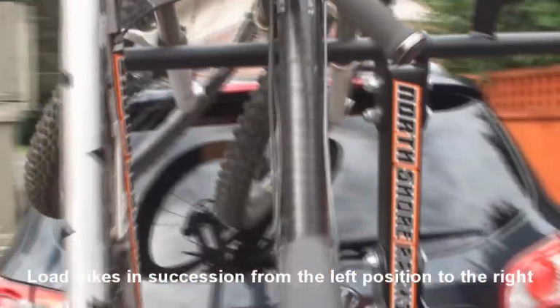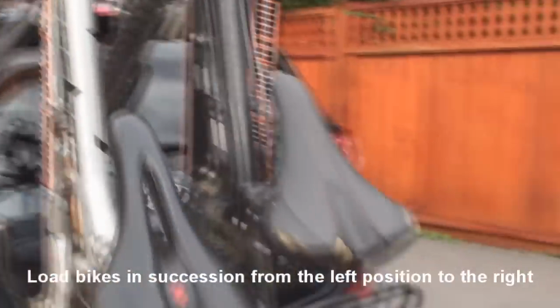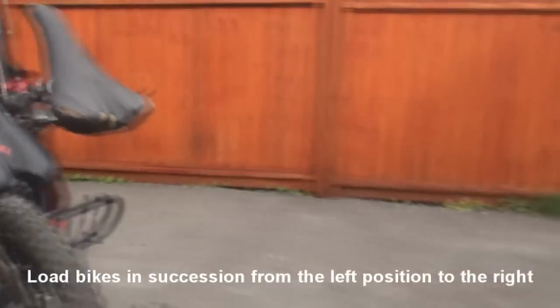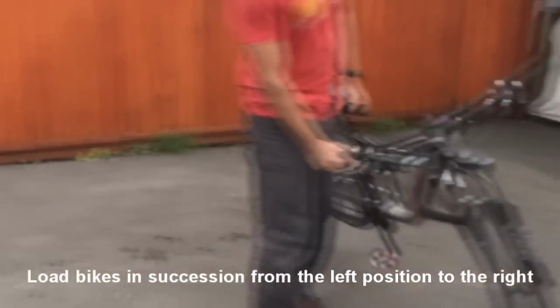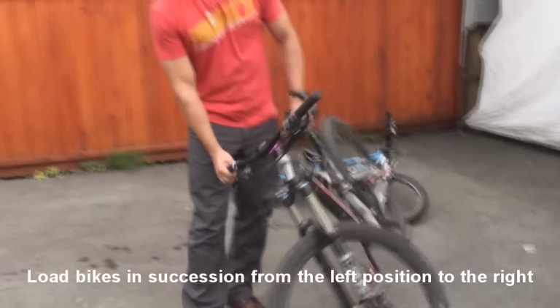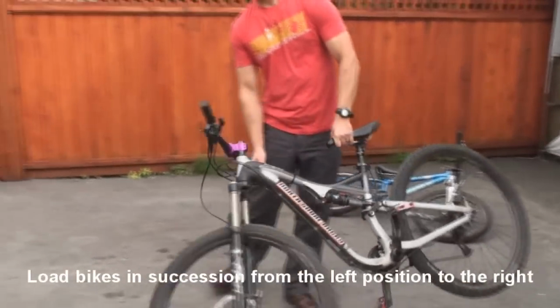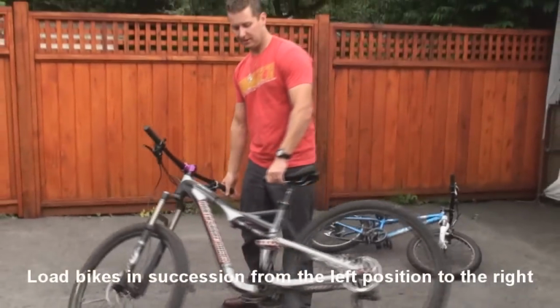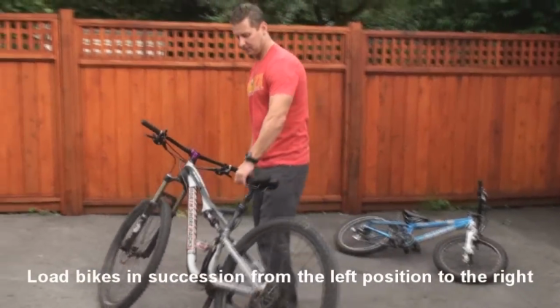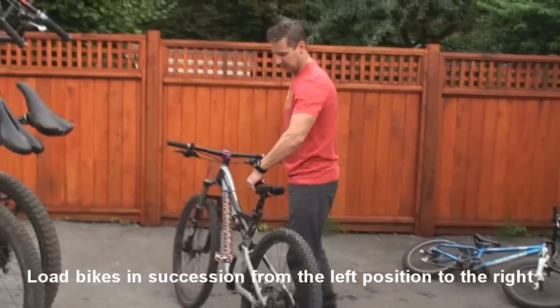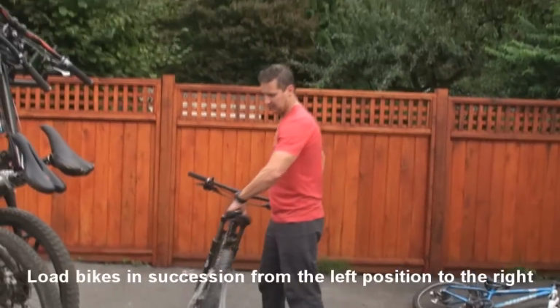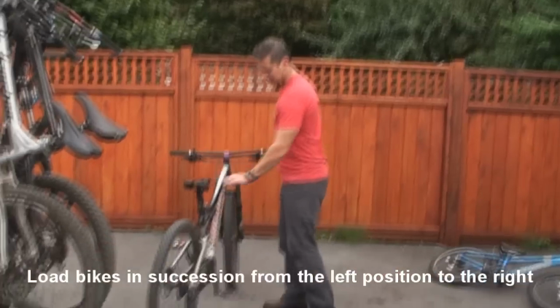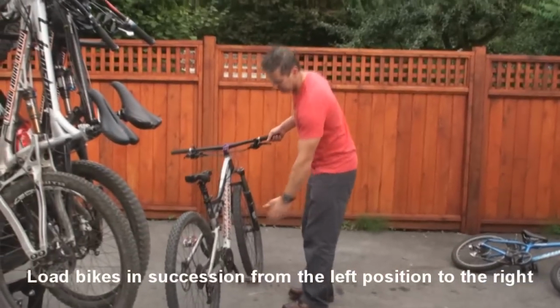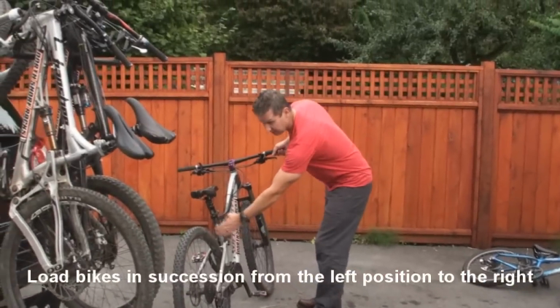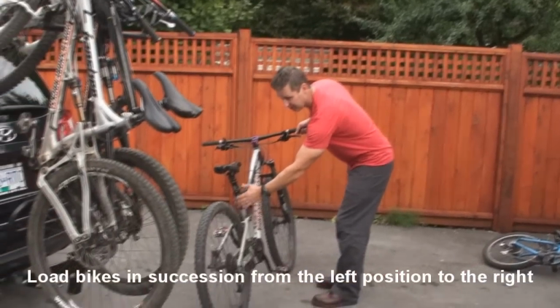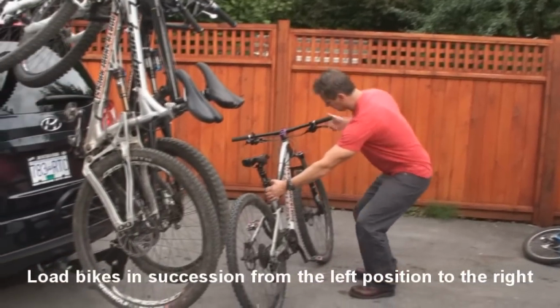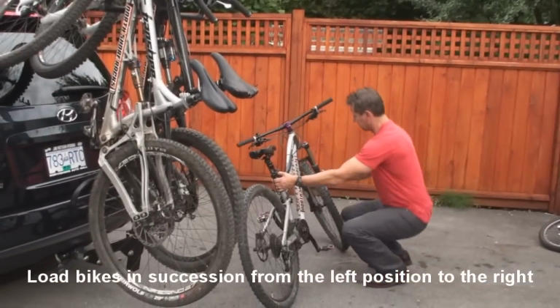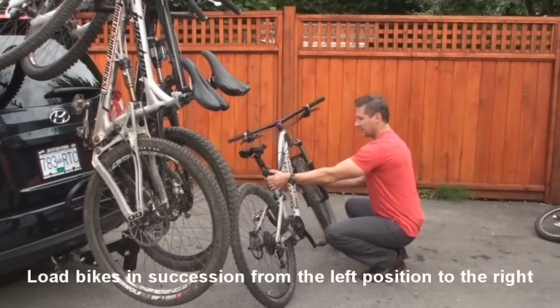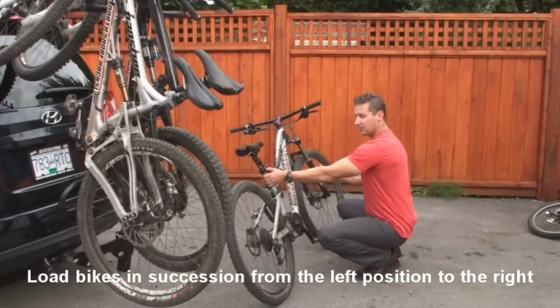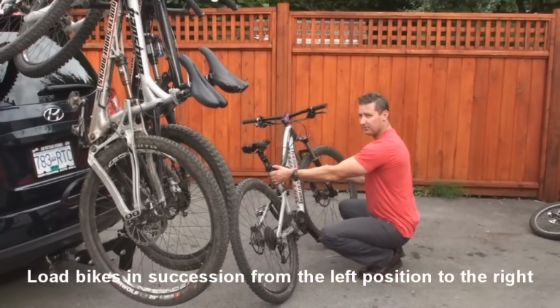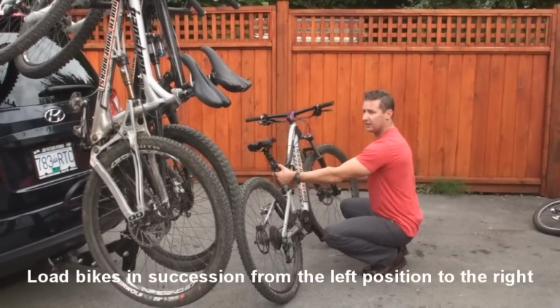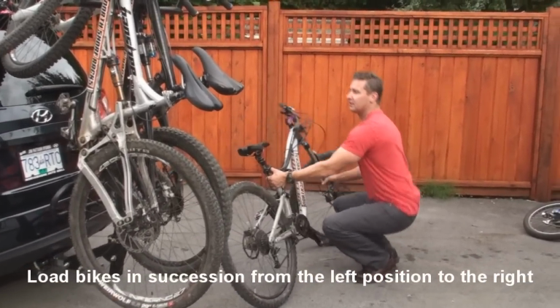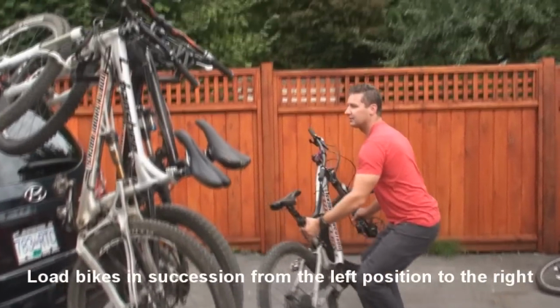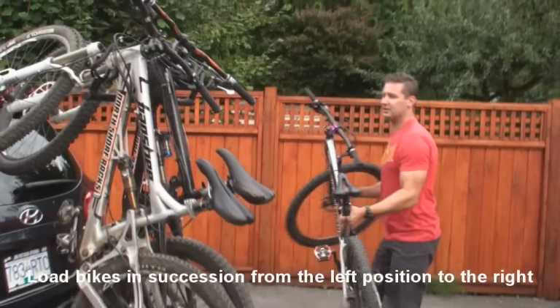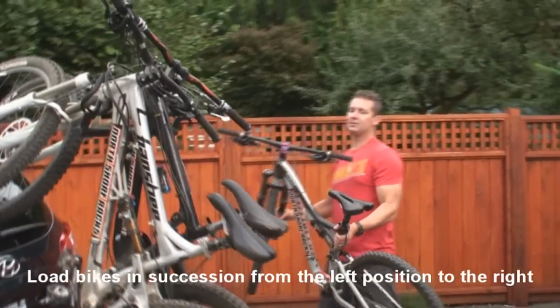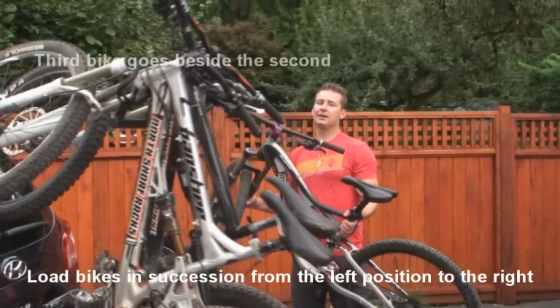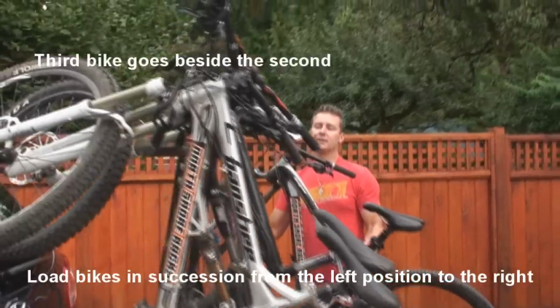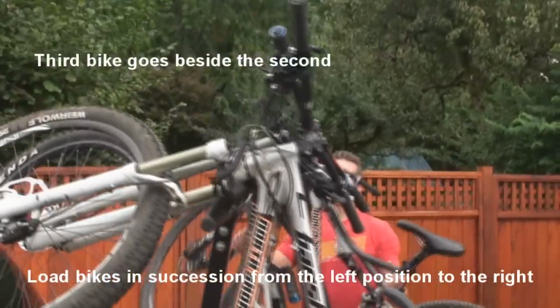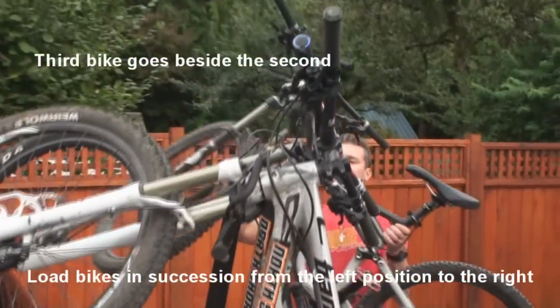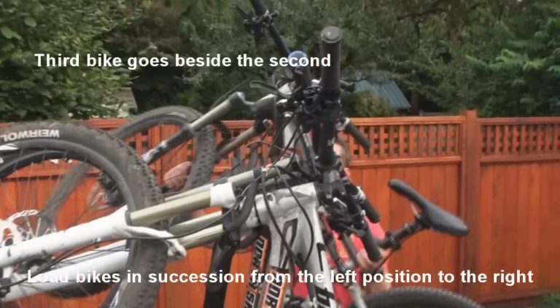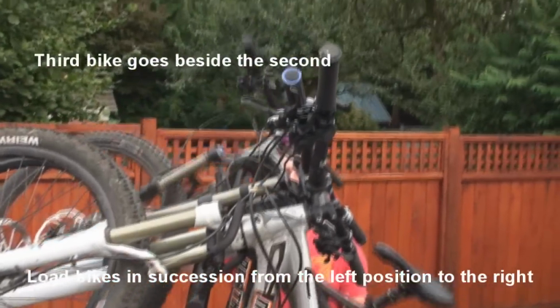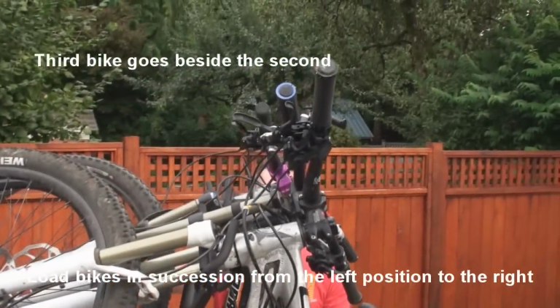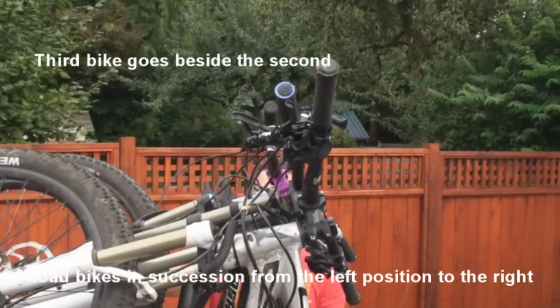The next bike we have is another 29er — same thing. Seat tube area of the frame, second hand down low on the fork, lift it vertically, load it from the right-hand side of the rack. The crown goes in like that.